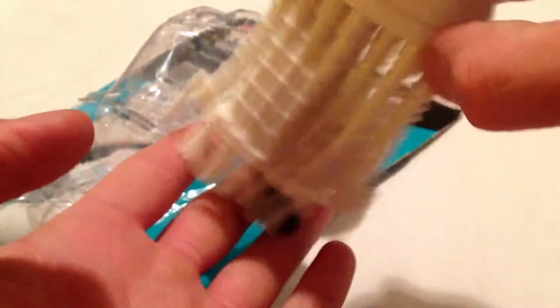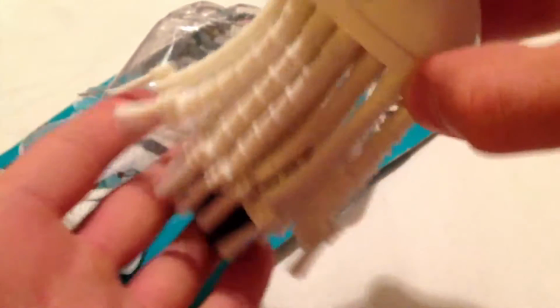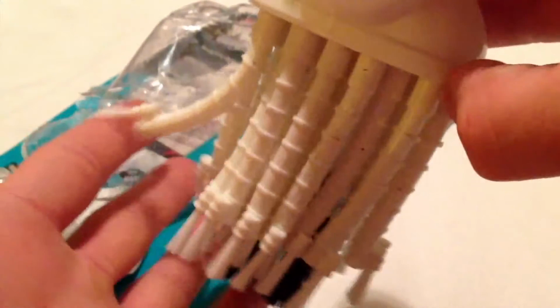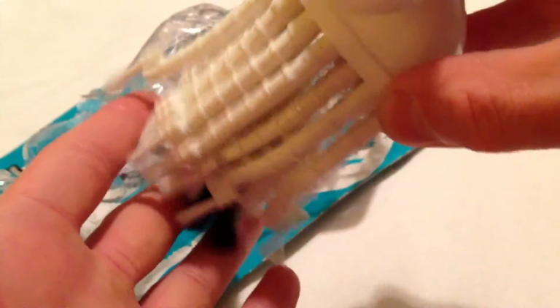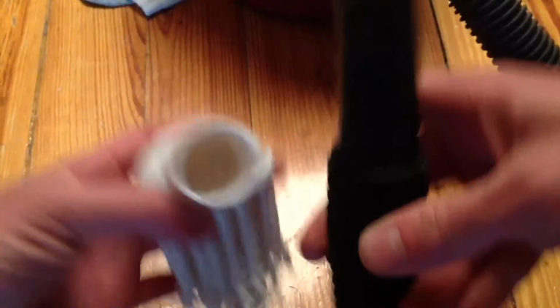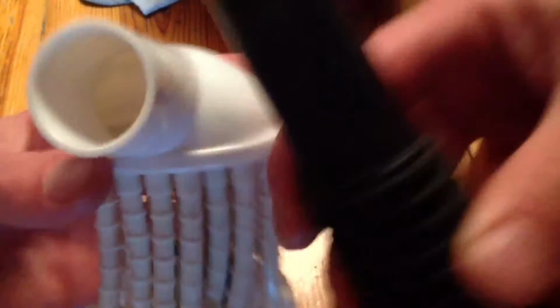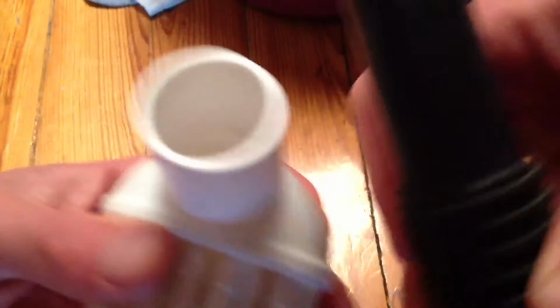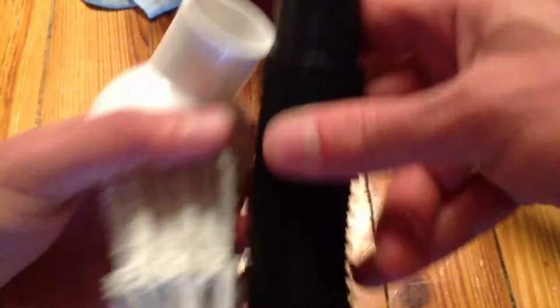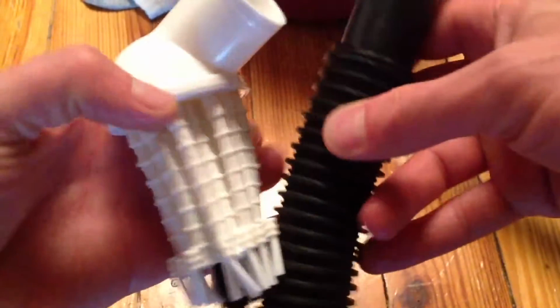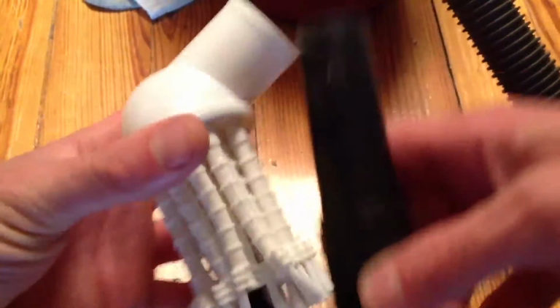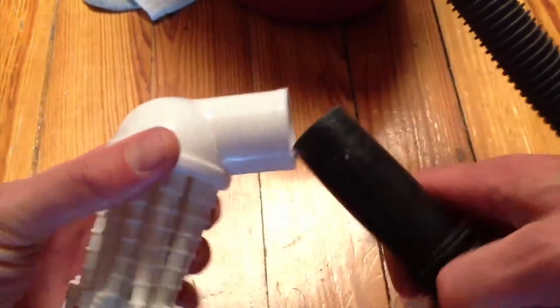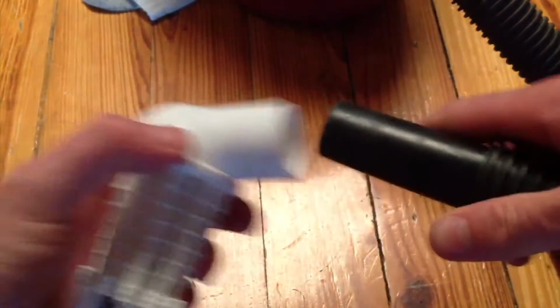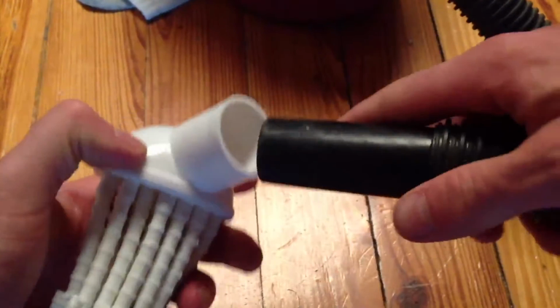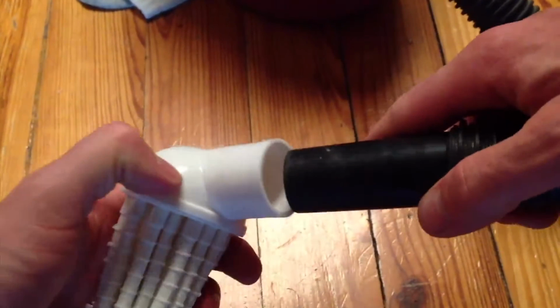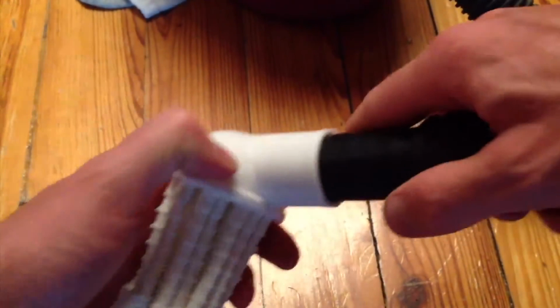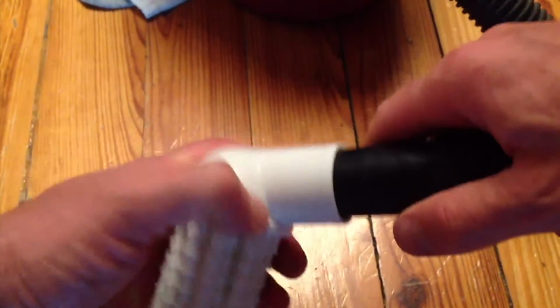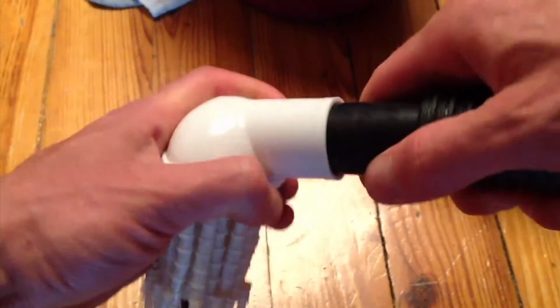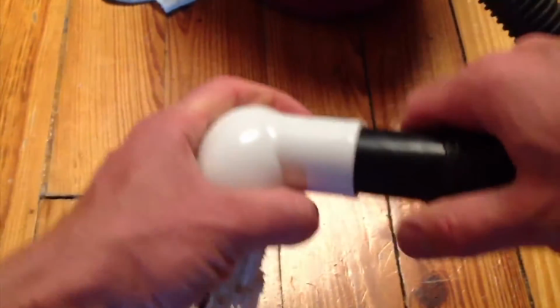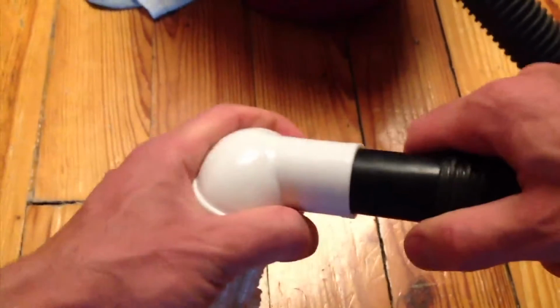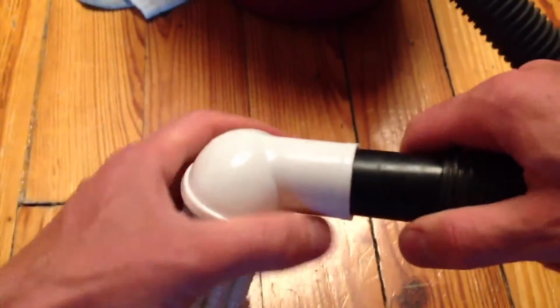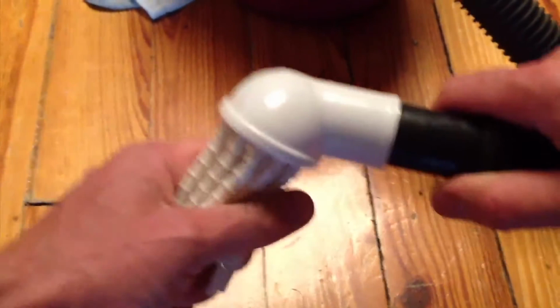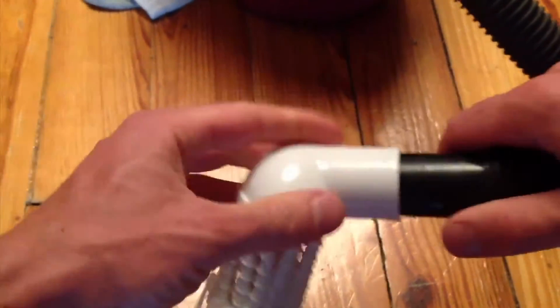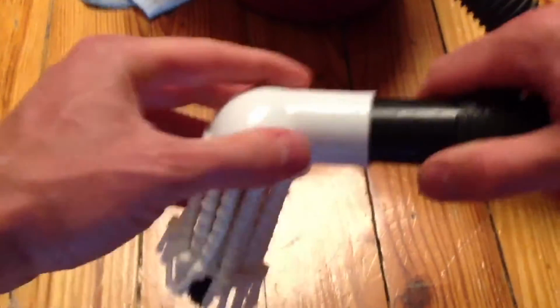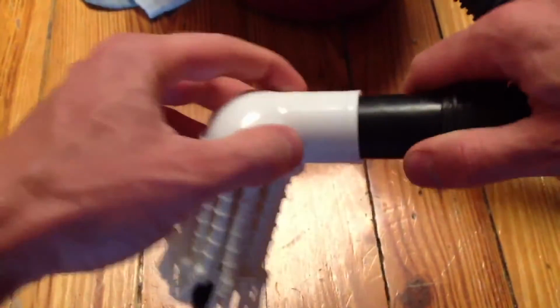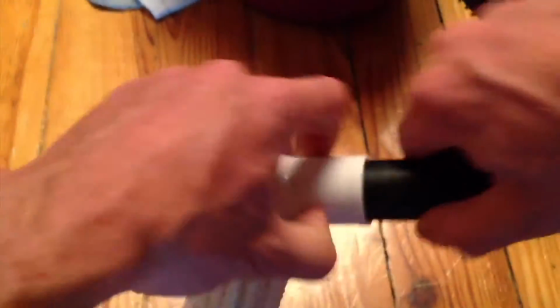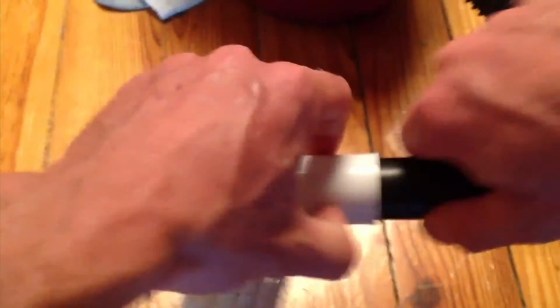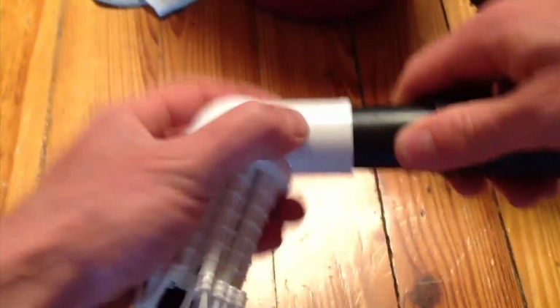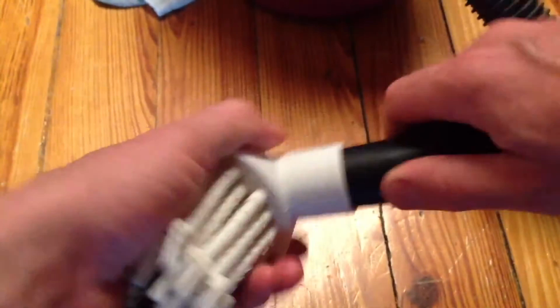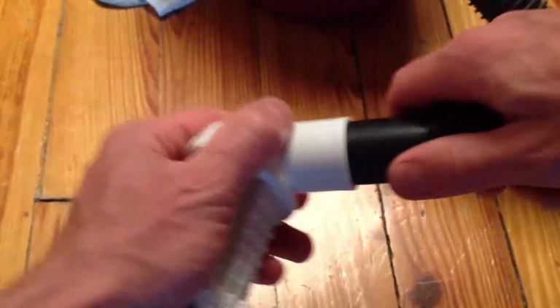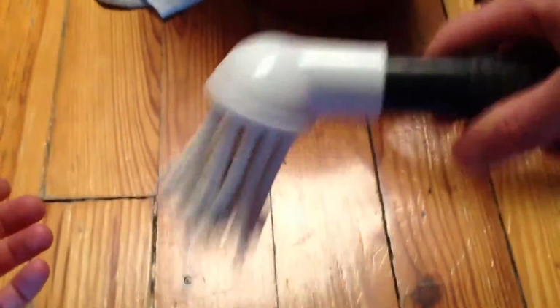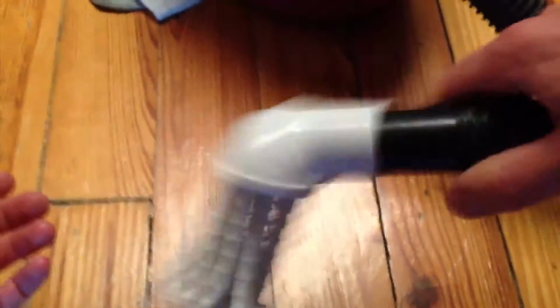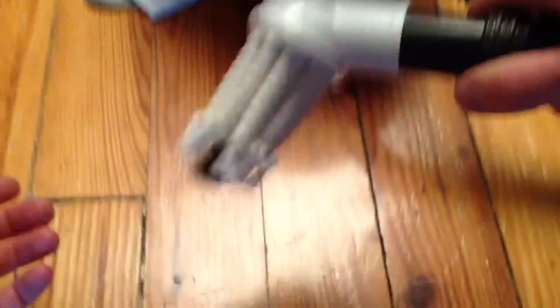I didn't put it on to my vacuum — I've got a smaller size shop vac, maybe one and a quarter inch. So depending on what you have, it fits really well on this one. You can see it's a snug fit. Give it a good test shake.